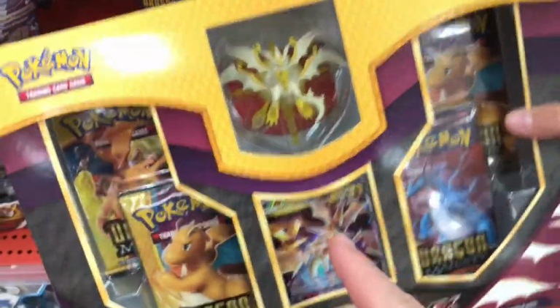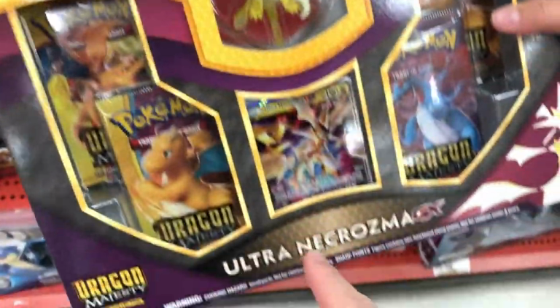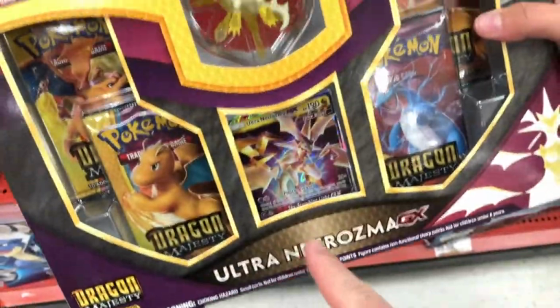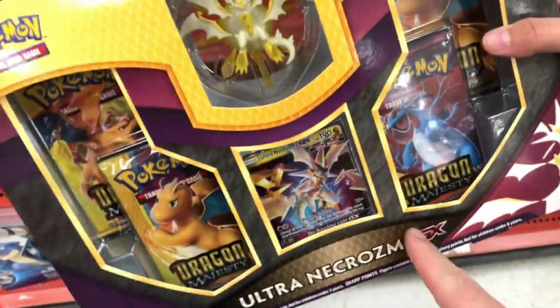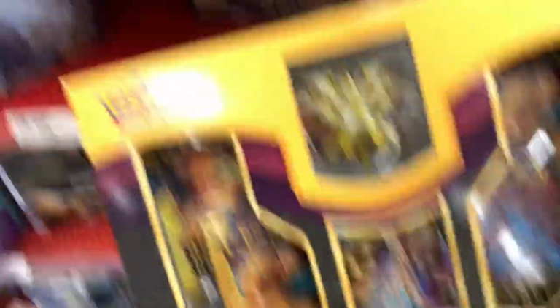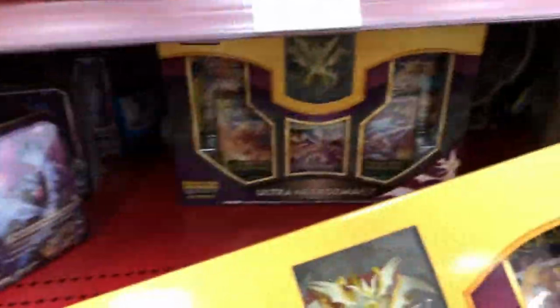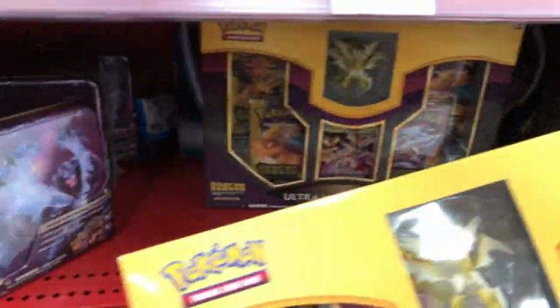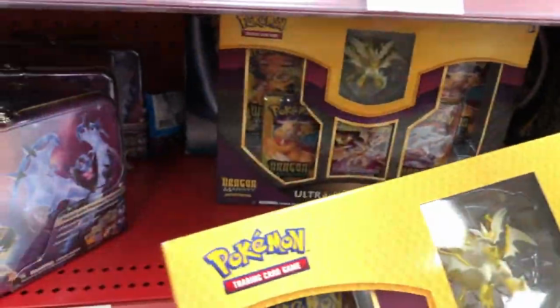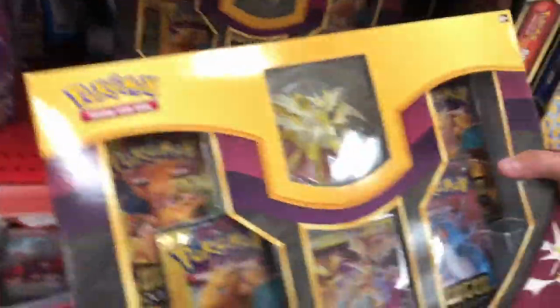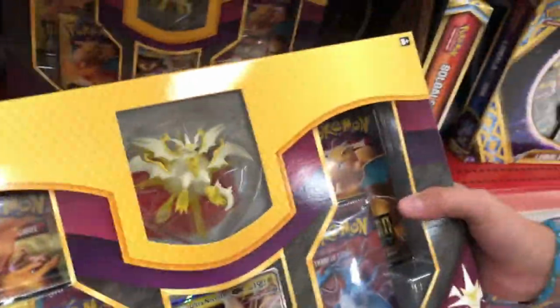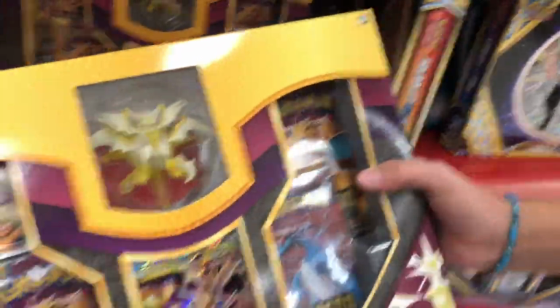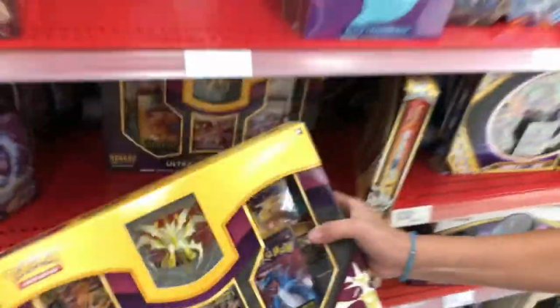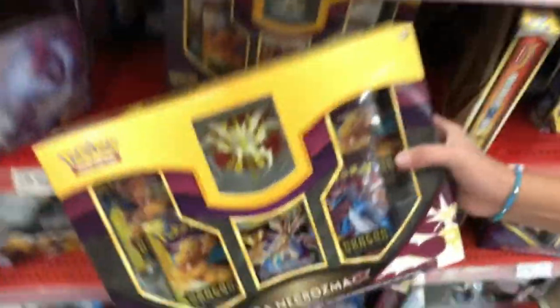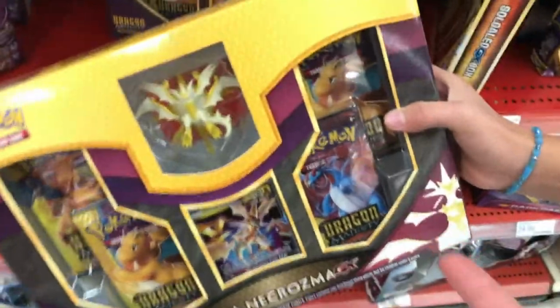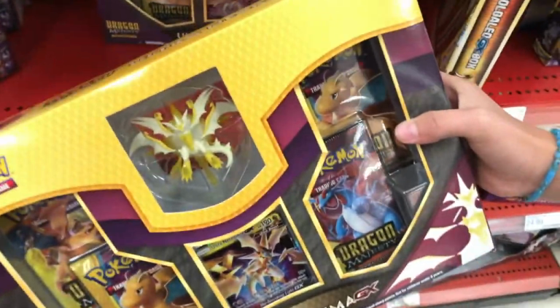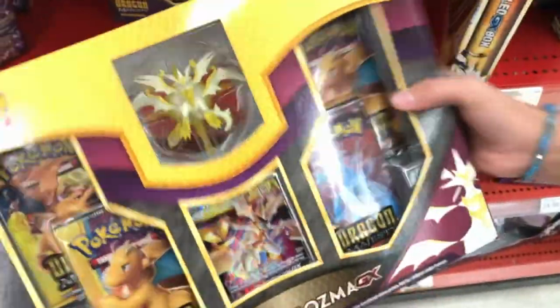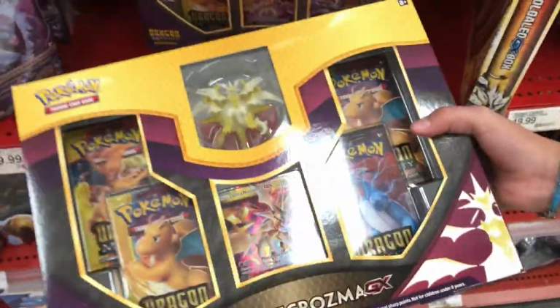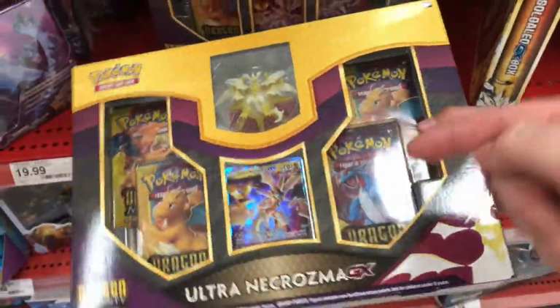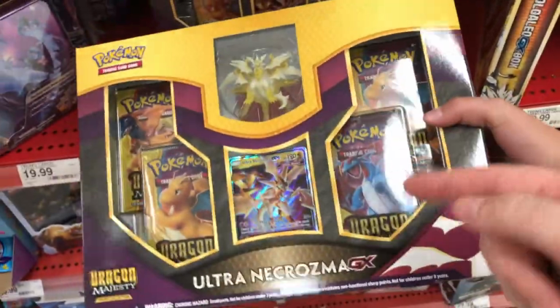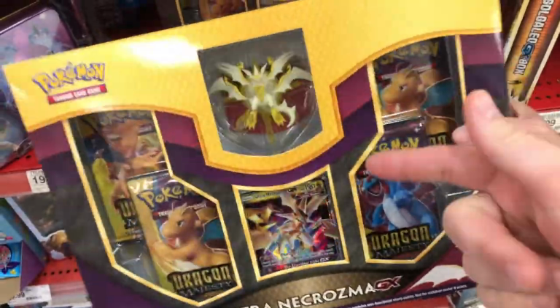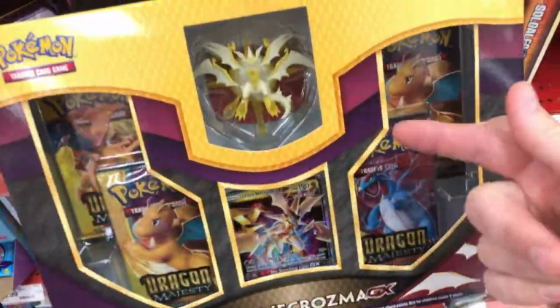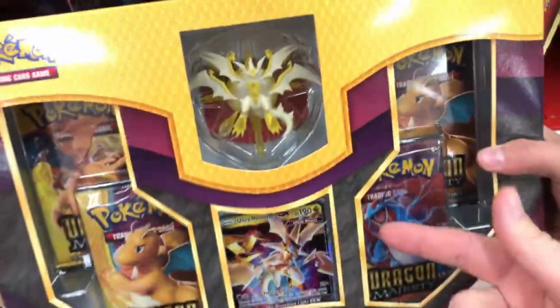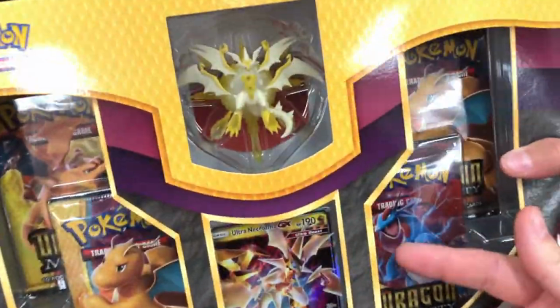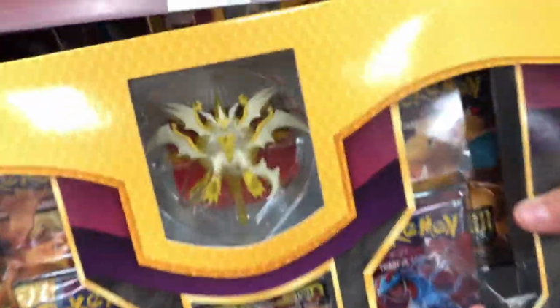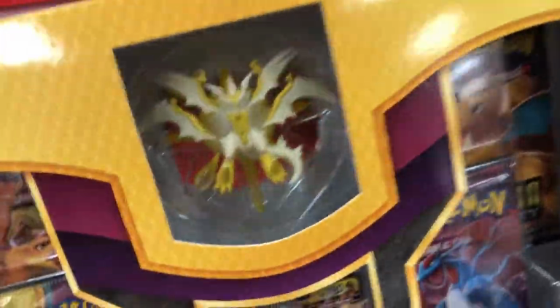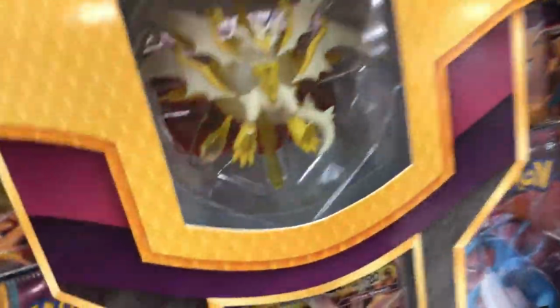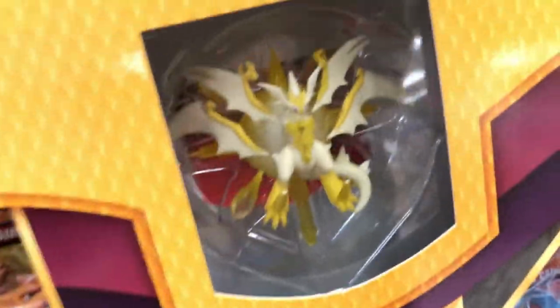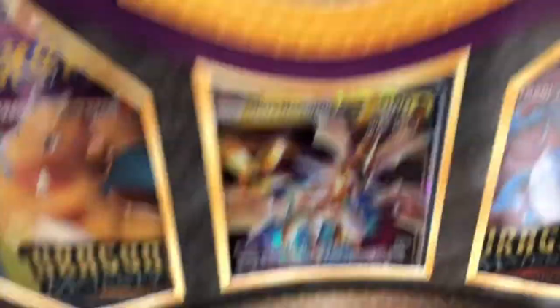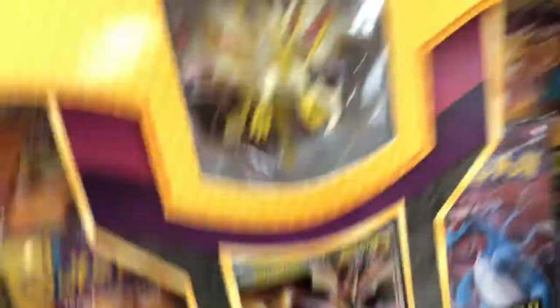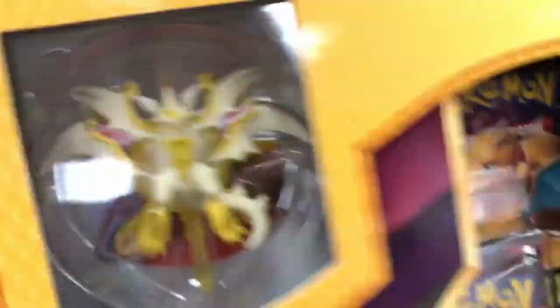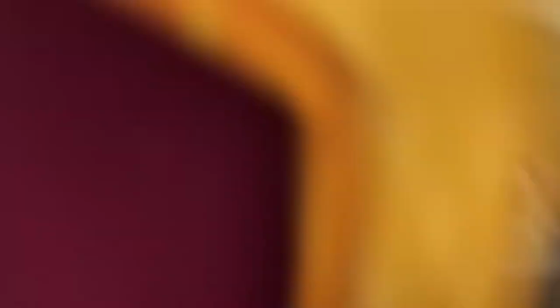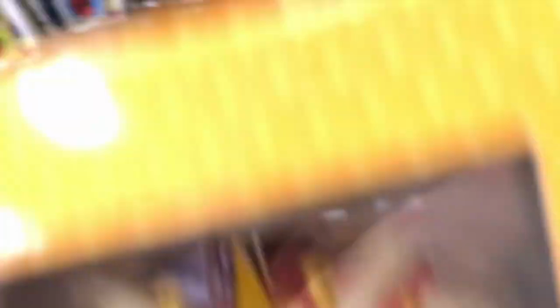They got the new Ultra Necrozma GX box. It's not the day early, a day early. But we're going to be opening them on Friday, so that's the day it's released. And yeah, we're going to do these for the Five-Minute Friday. Let's see what we get. Let's grab two. Yeah, we got two.